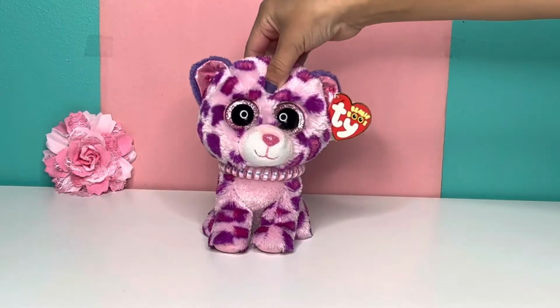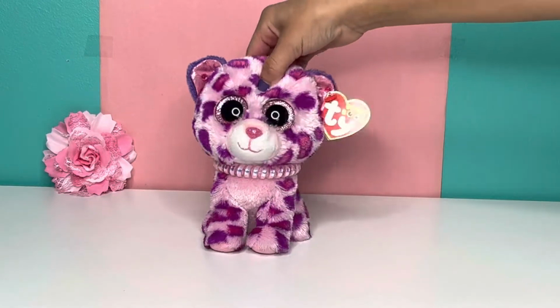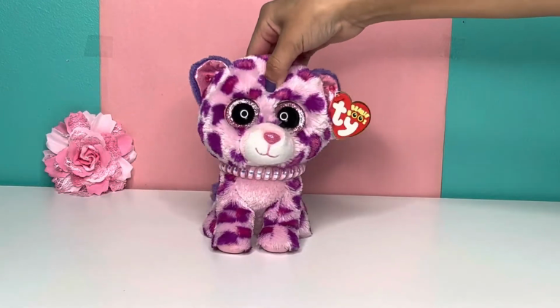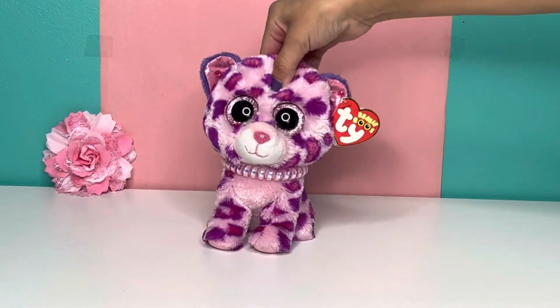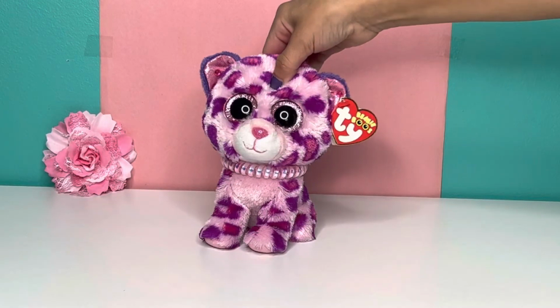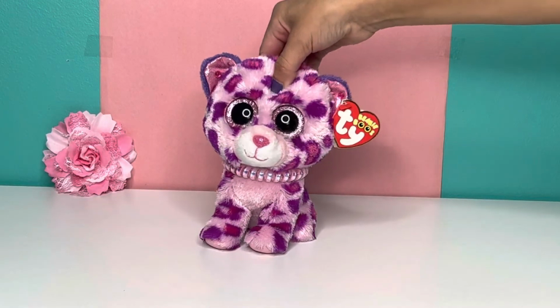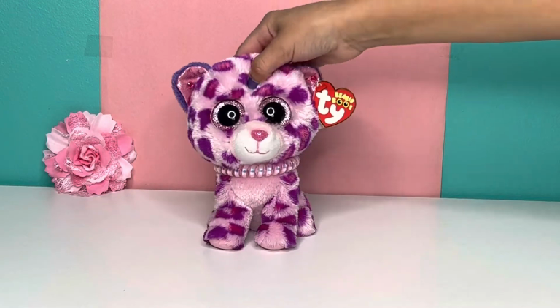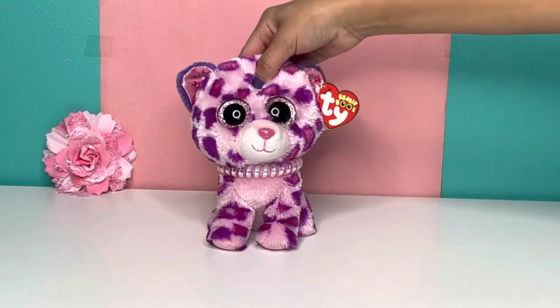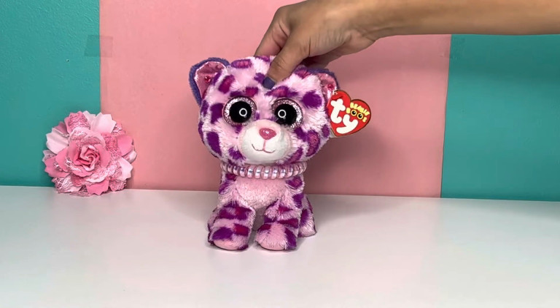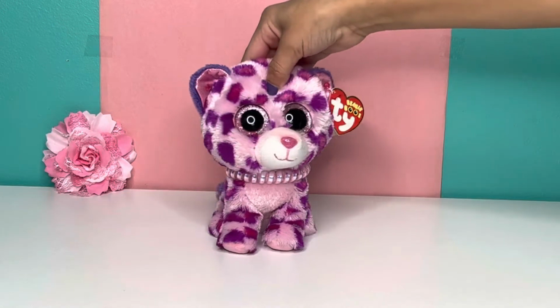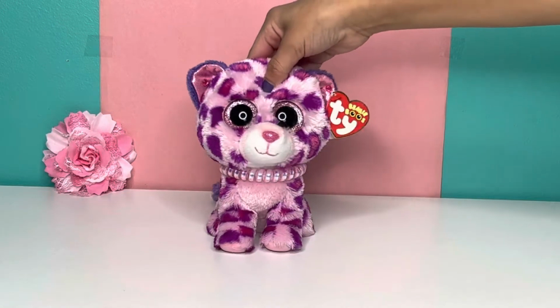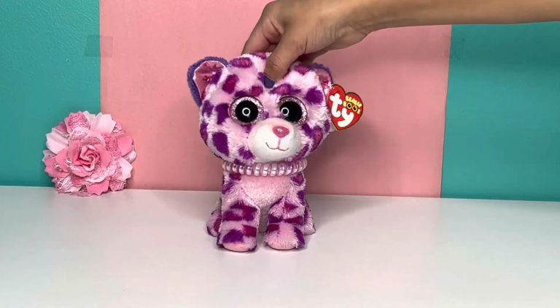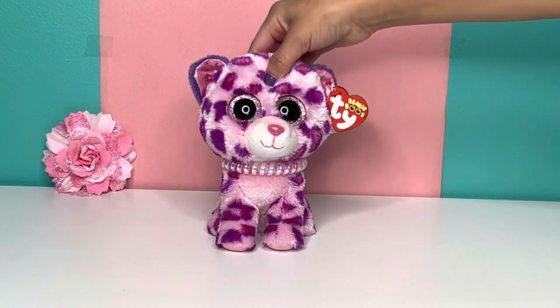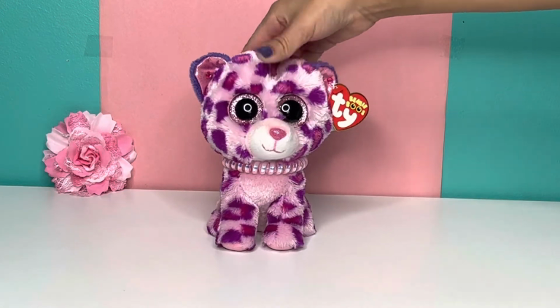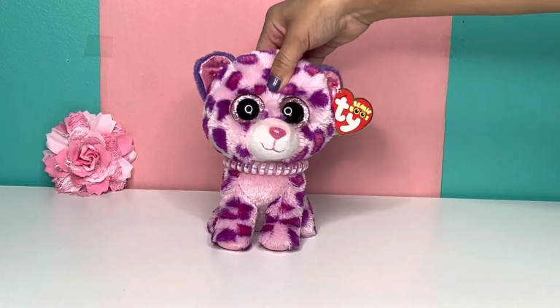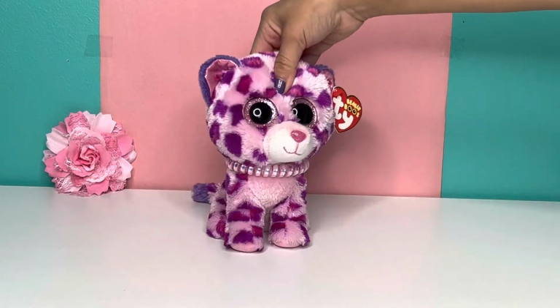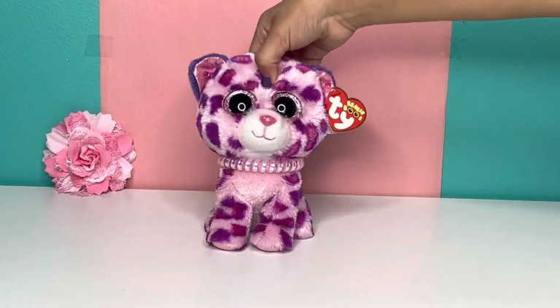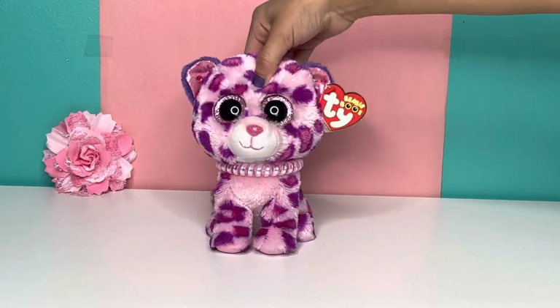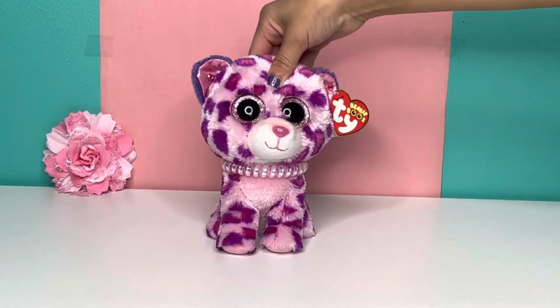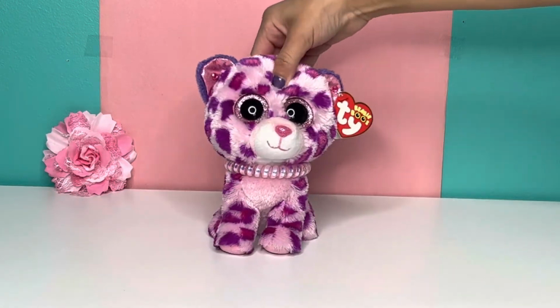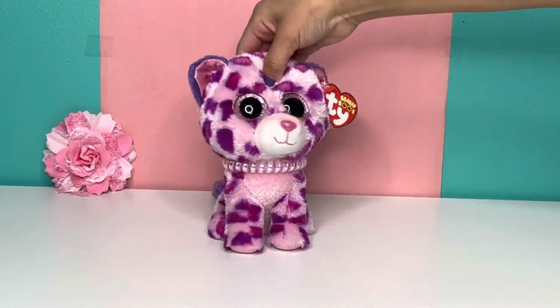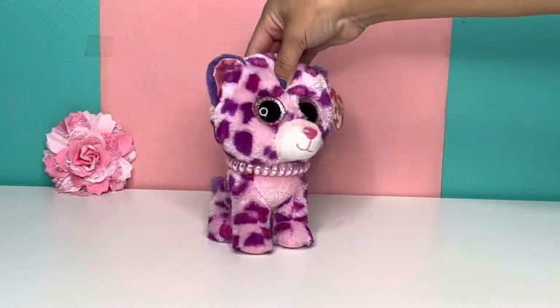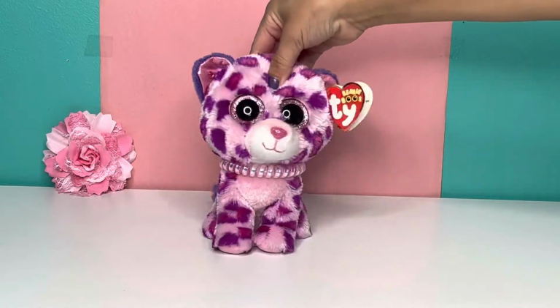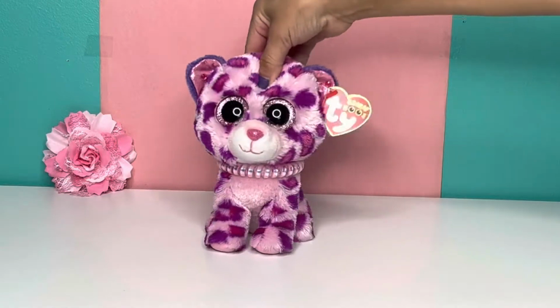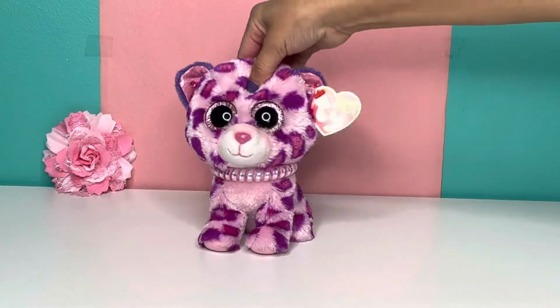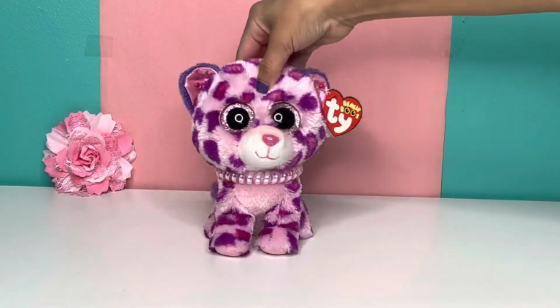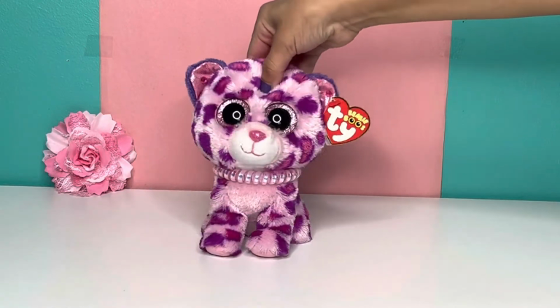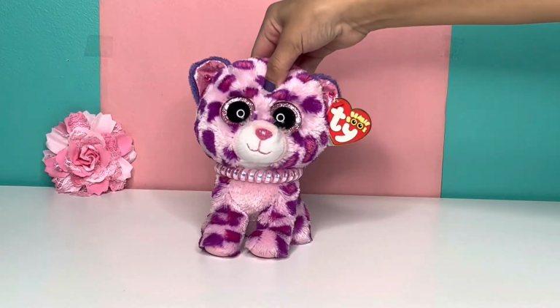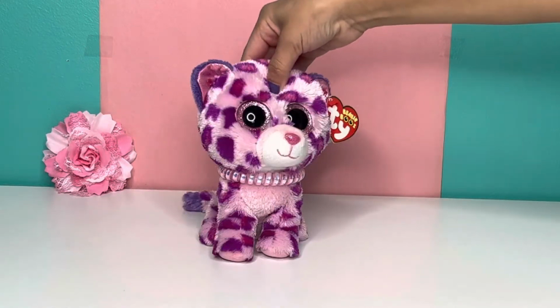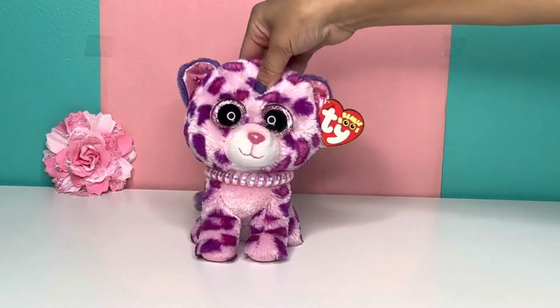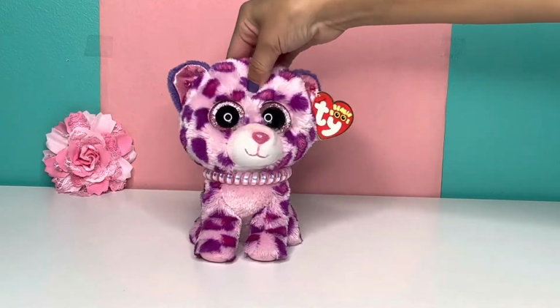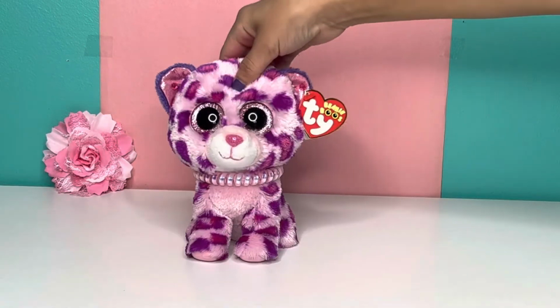So in today's video, I'm going to be reviewing the two Beanie Boos I got in part one. I'm going to be reviewing them, bringing their tags, and just looking at them. So yeah, let's get into it.